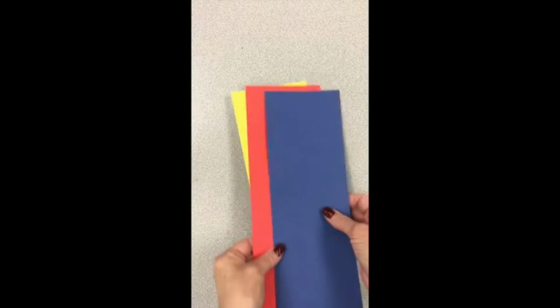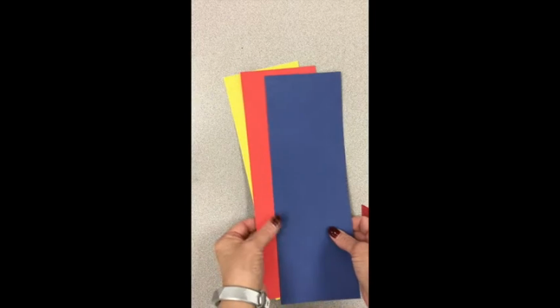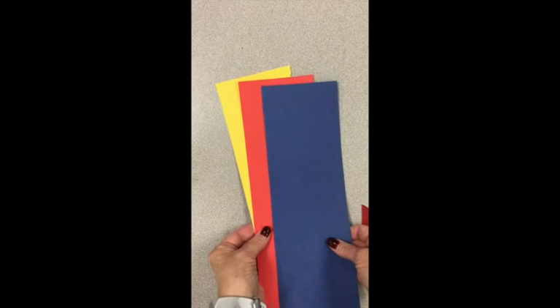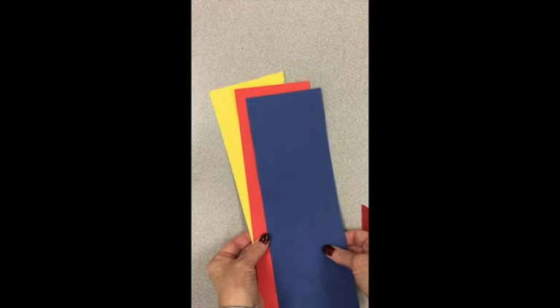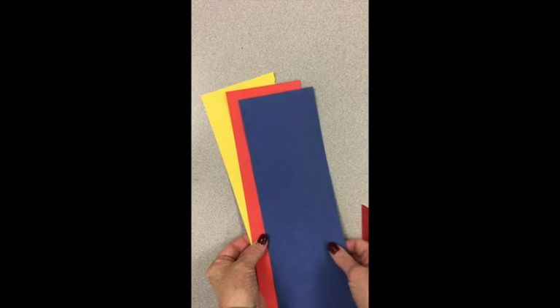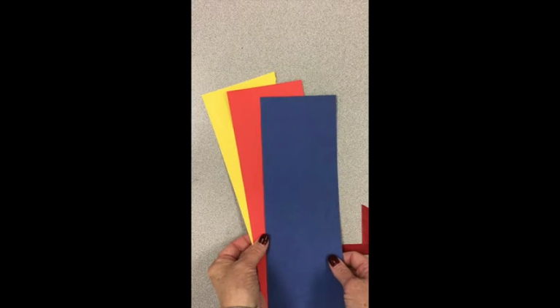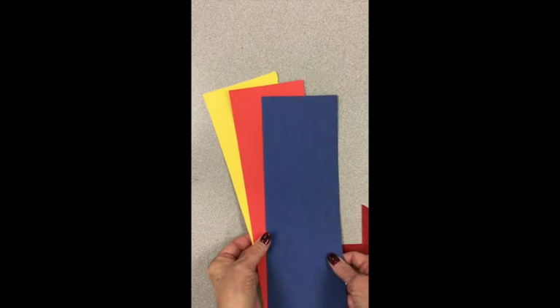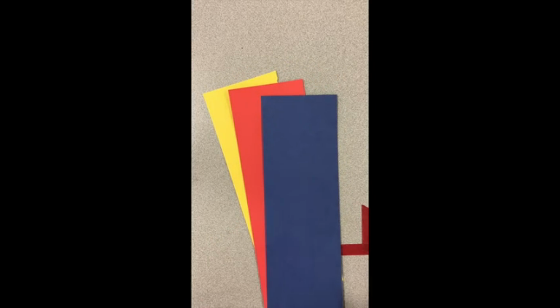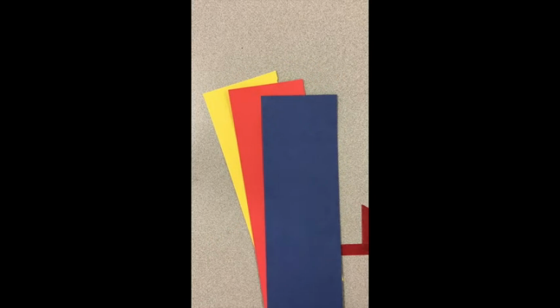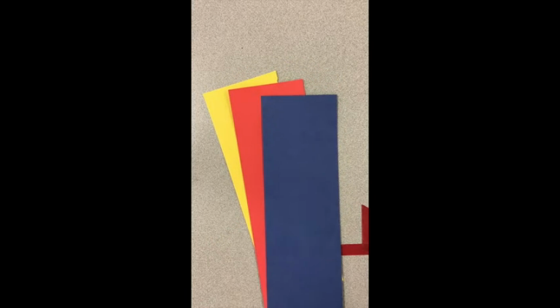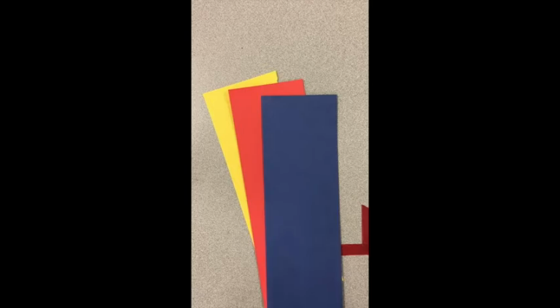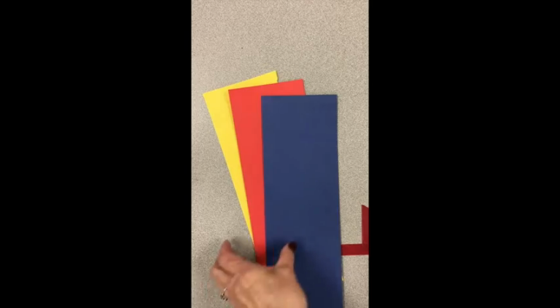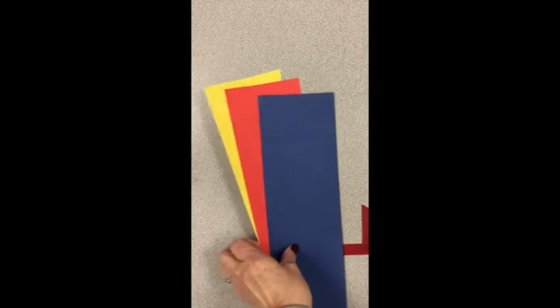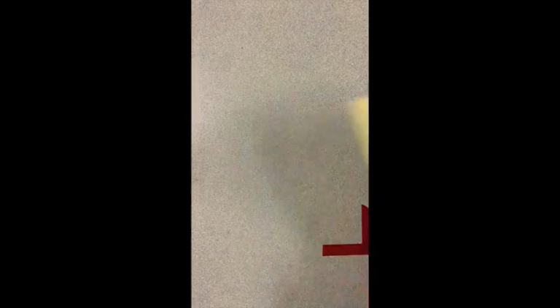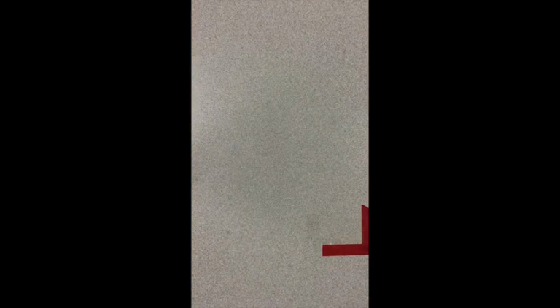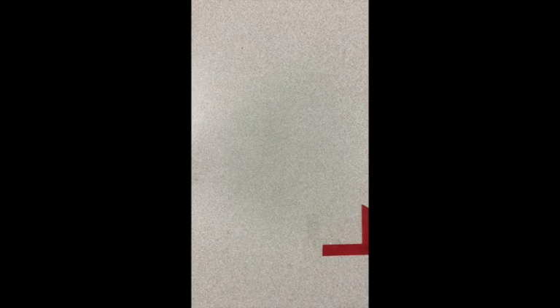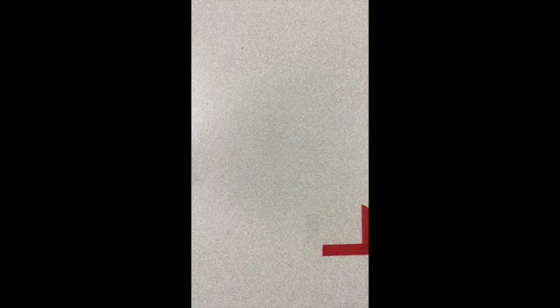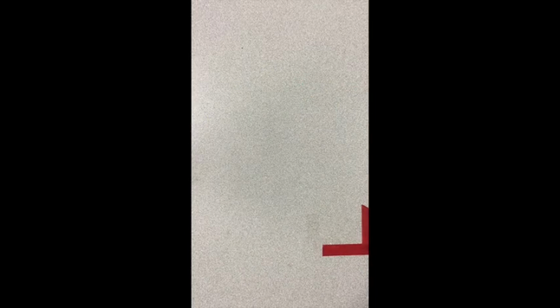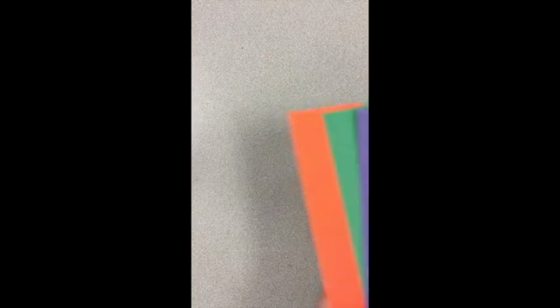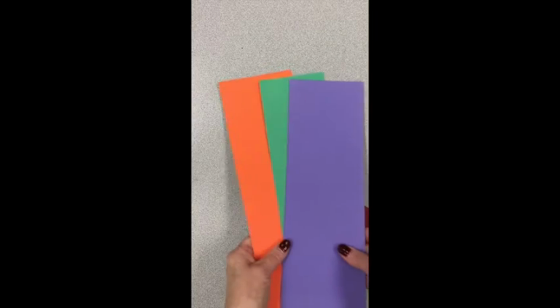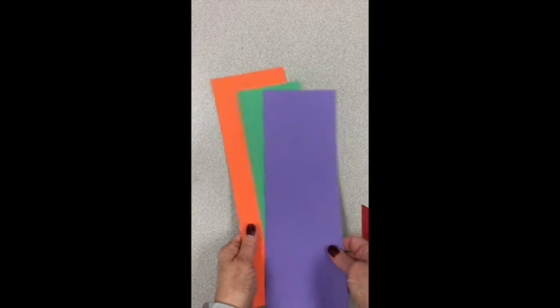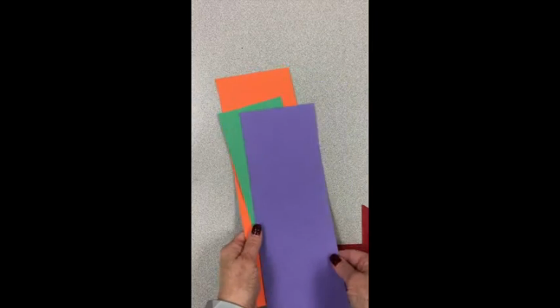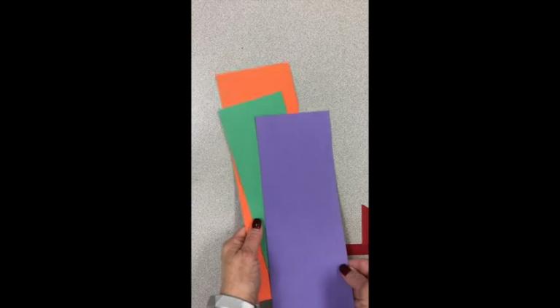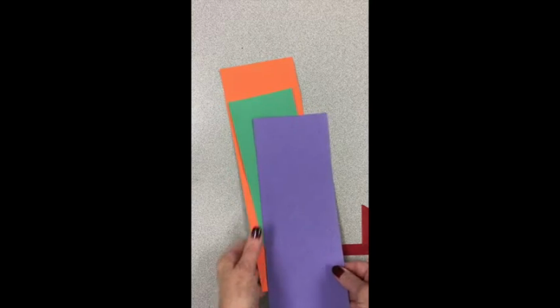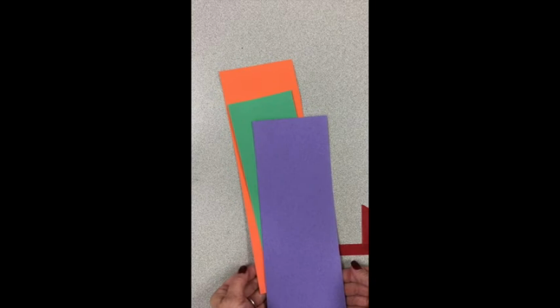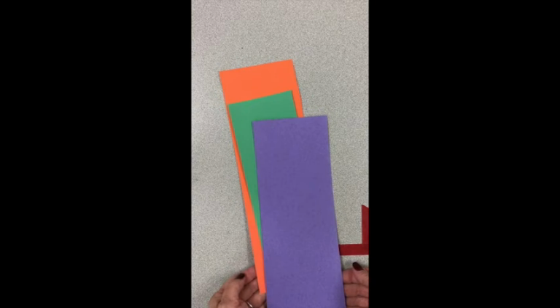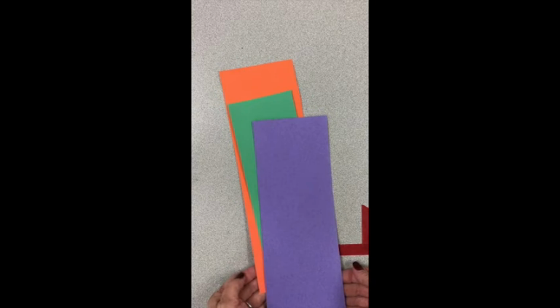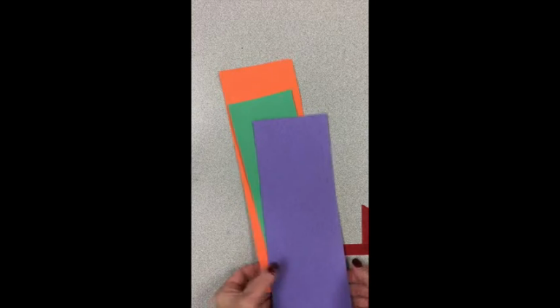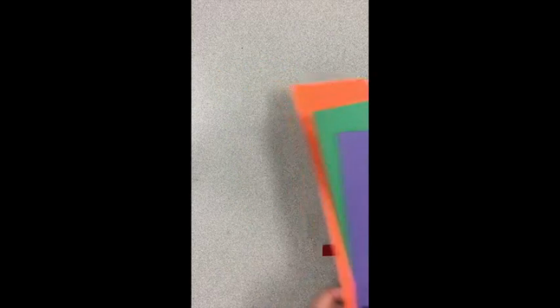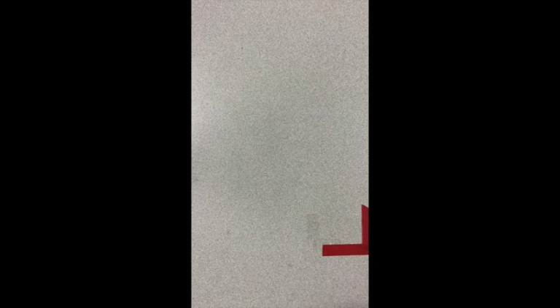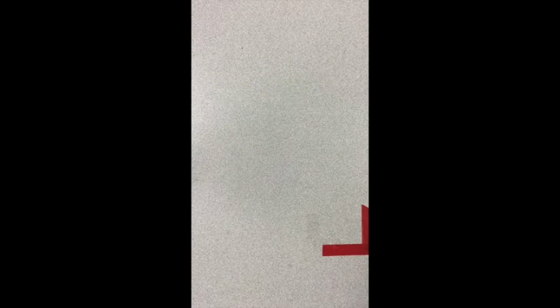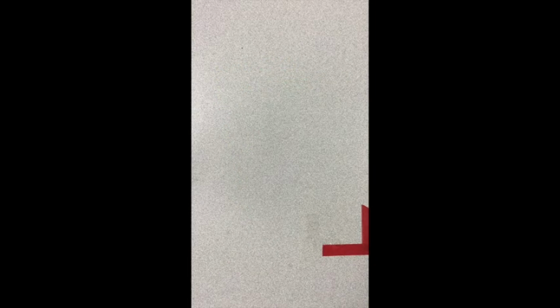Or if you want to go with the primary colors: red, yellow, blue. Or the secondary colors: orange, green, and purple. You will need to pick one of these color families and stick with it while you make your bird.